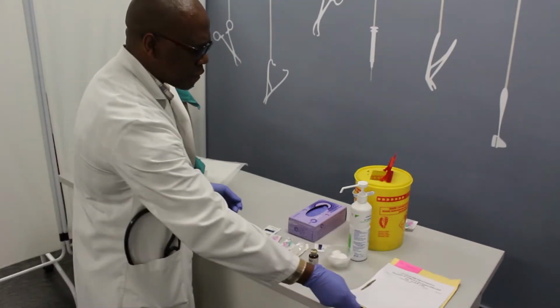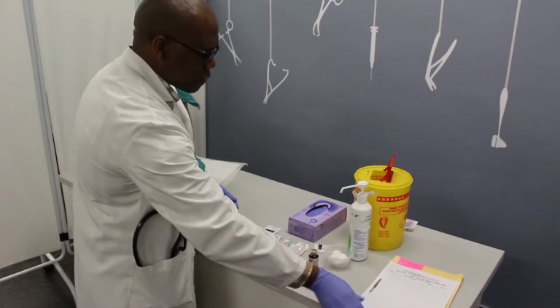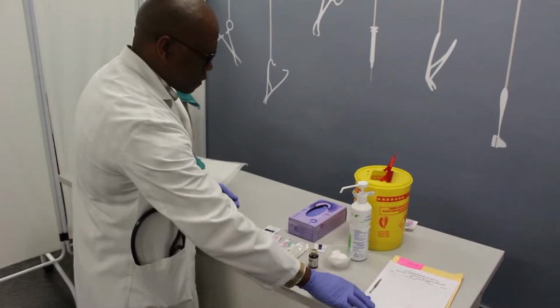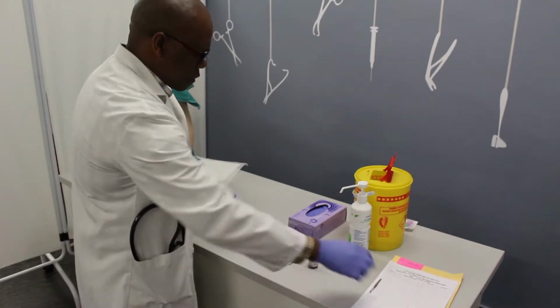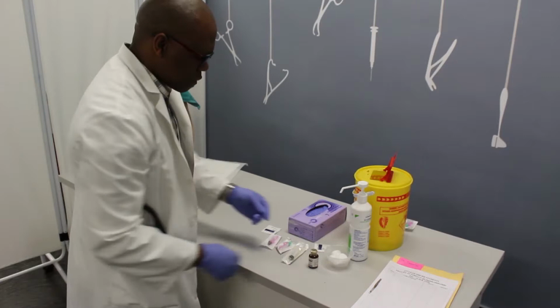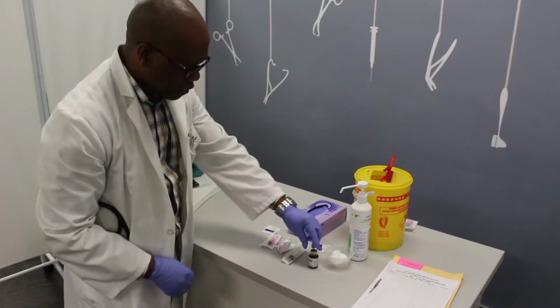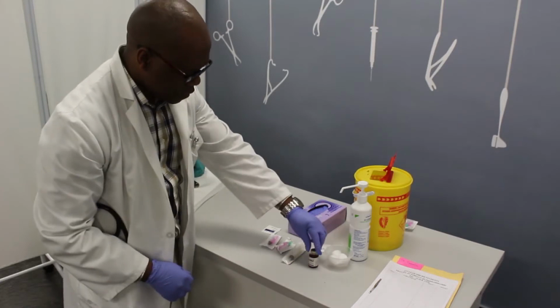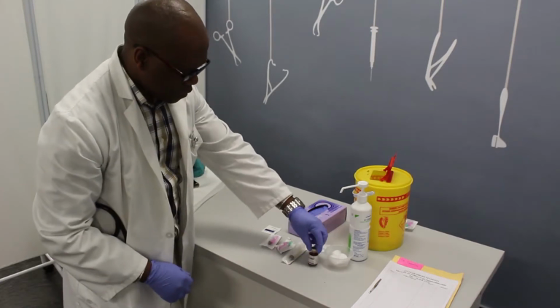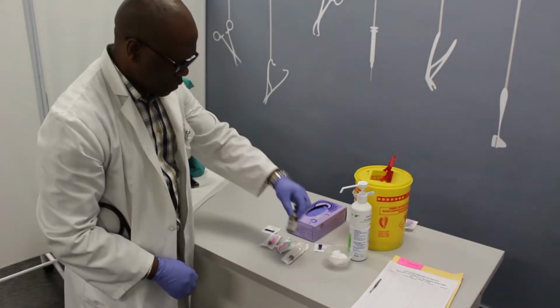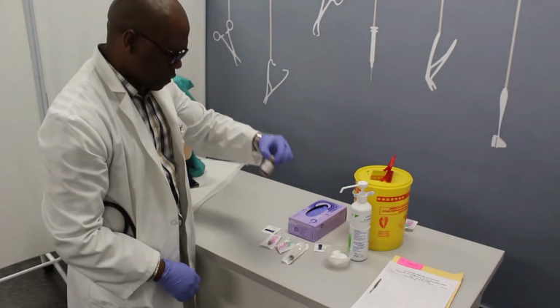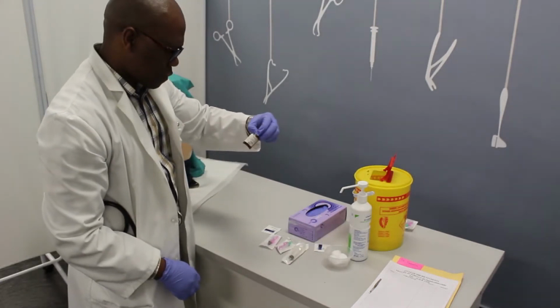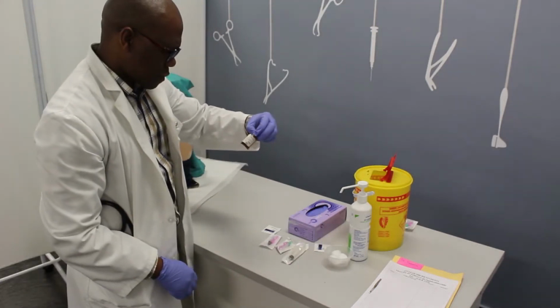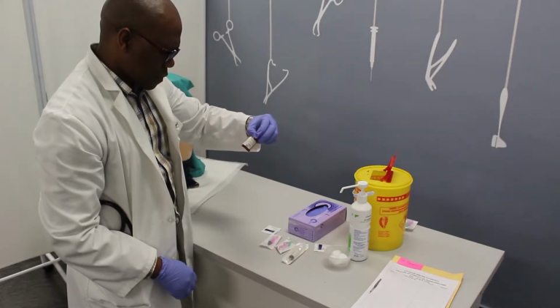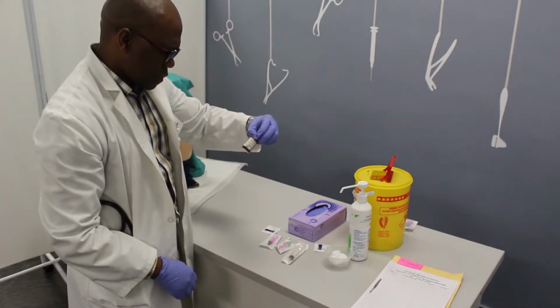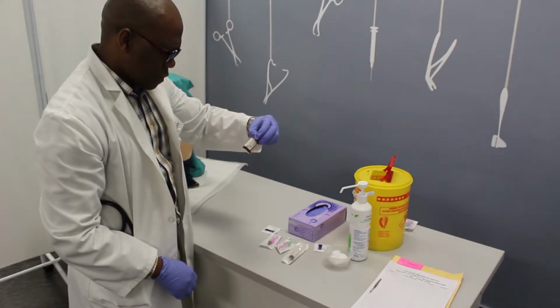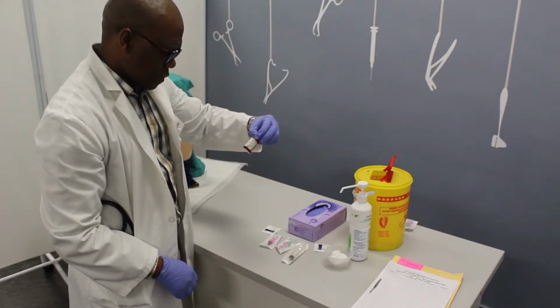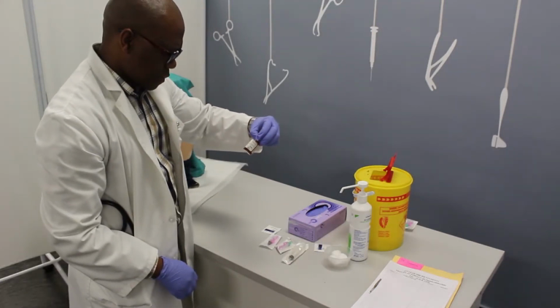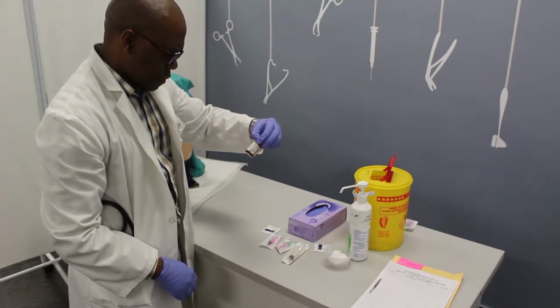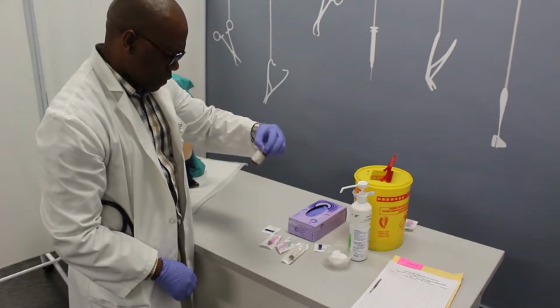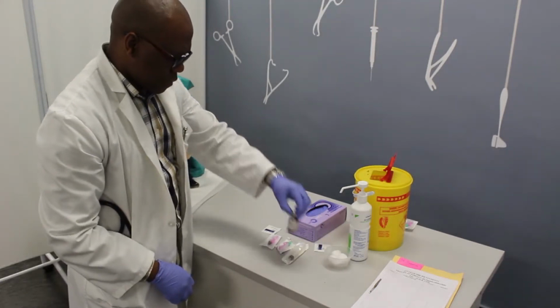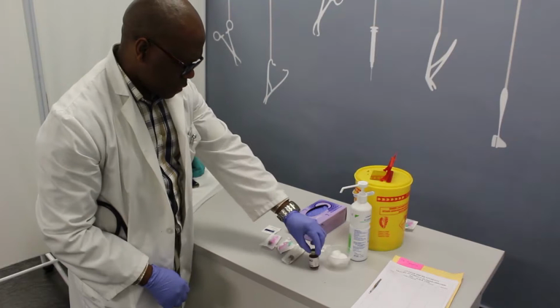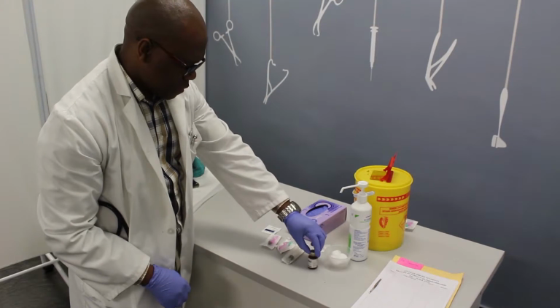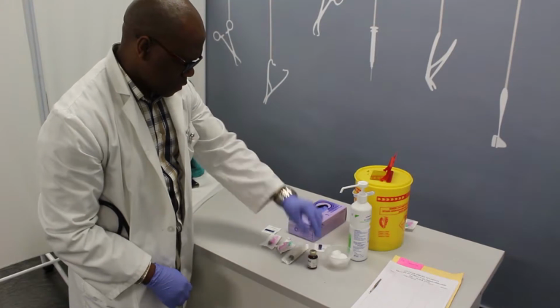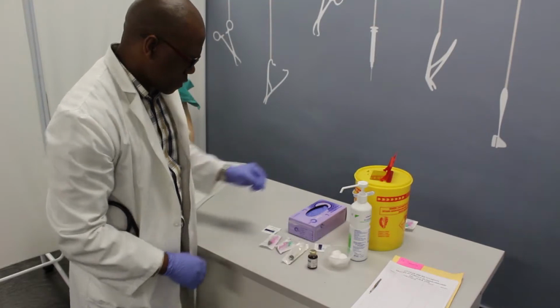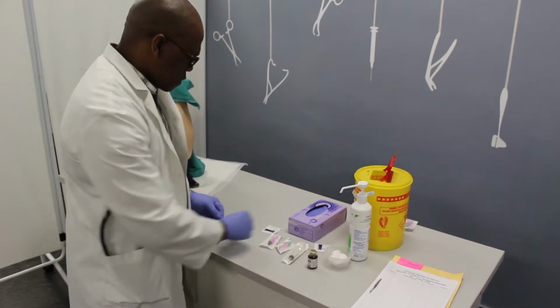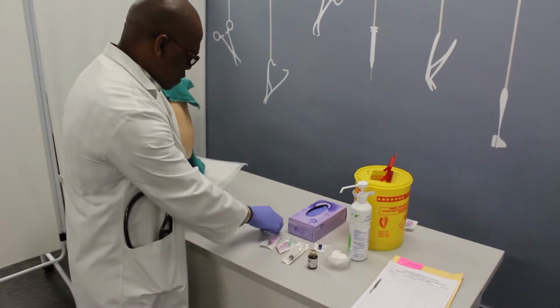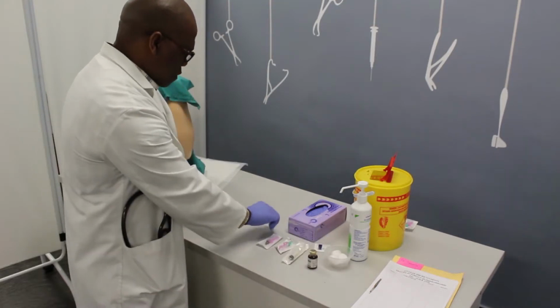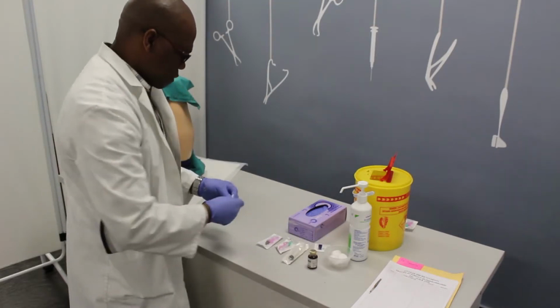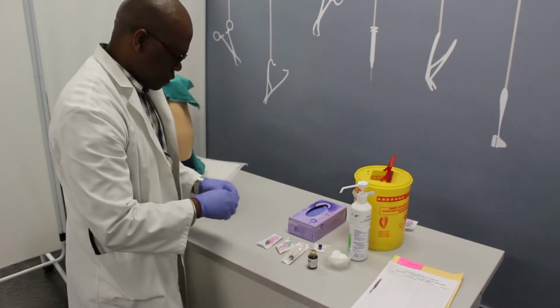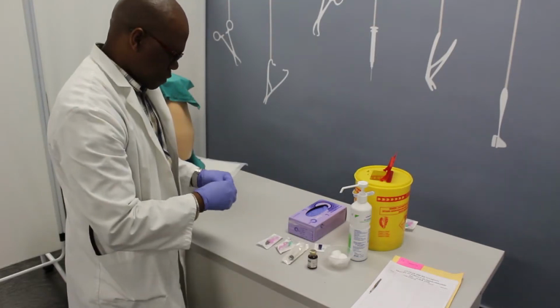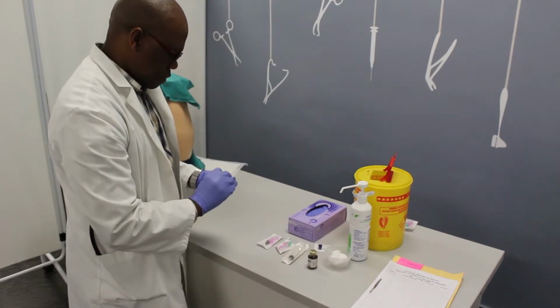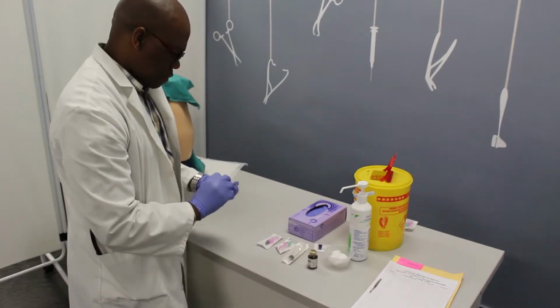Check the medication for the expiry date. Clean the top of the vial with the alcohol swab.